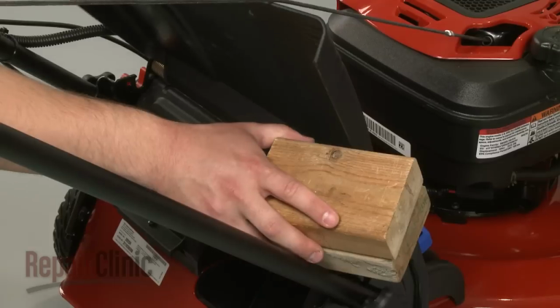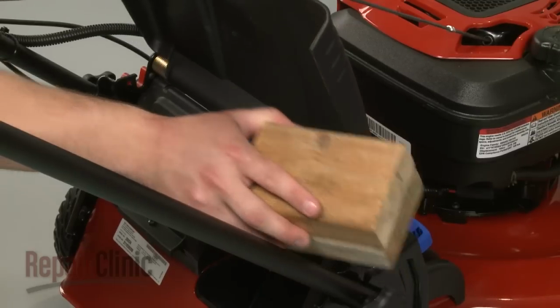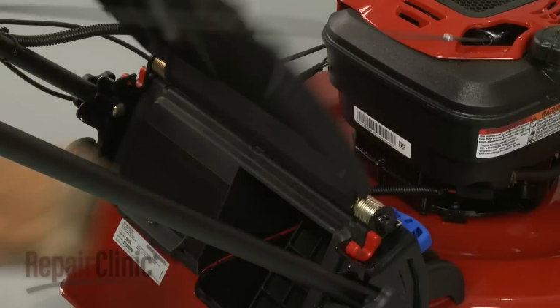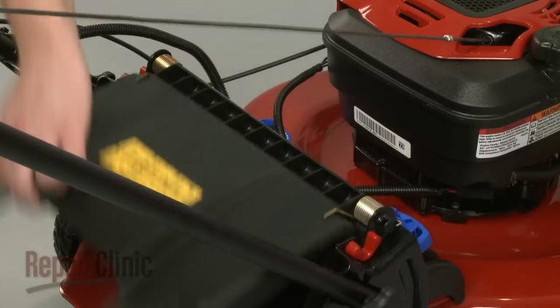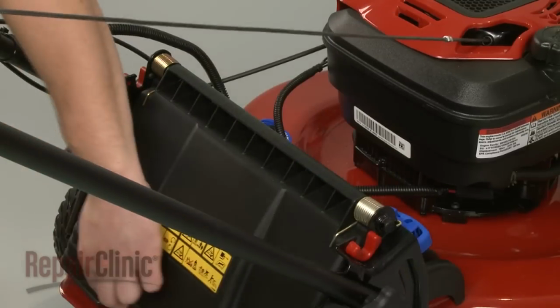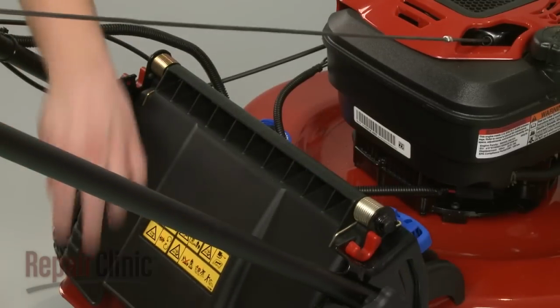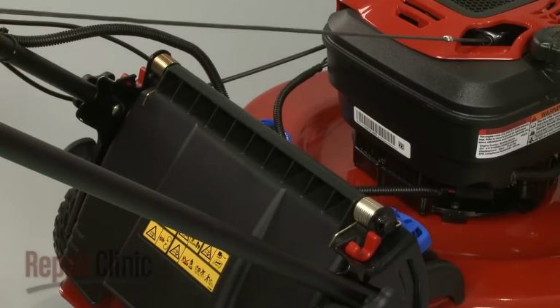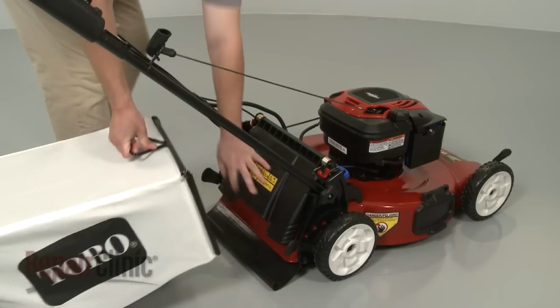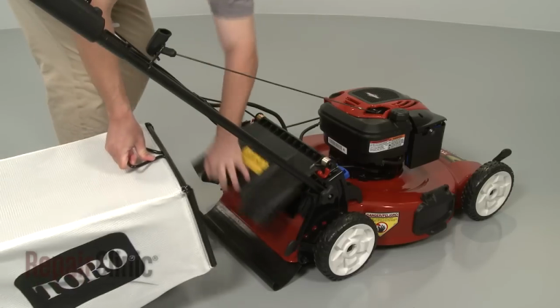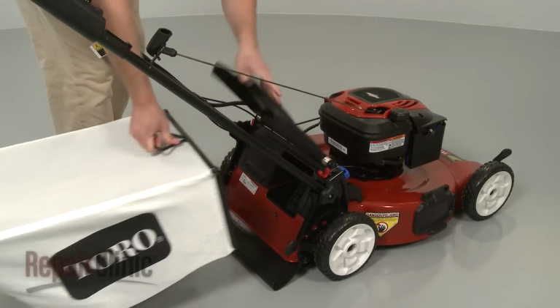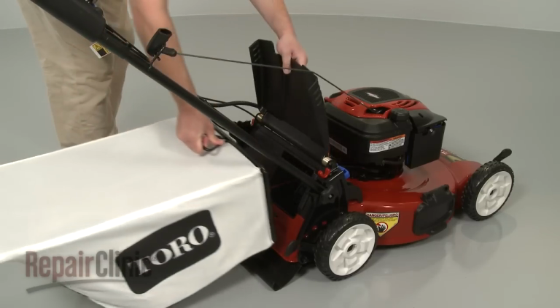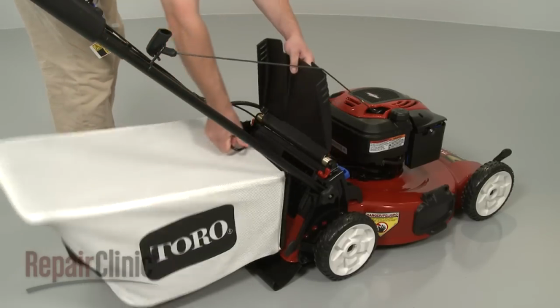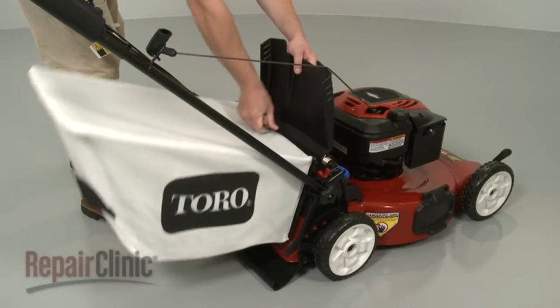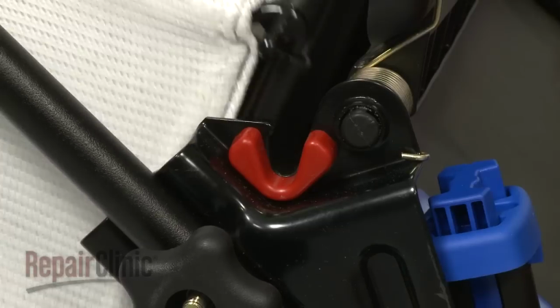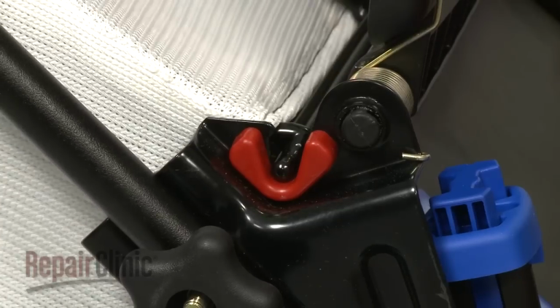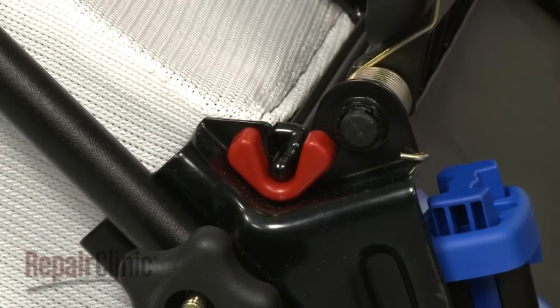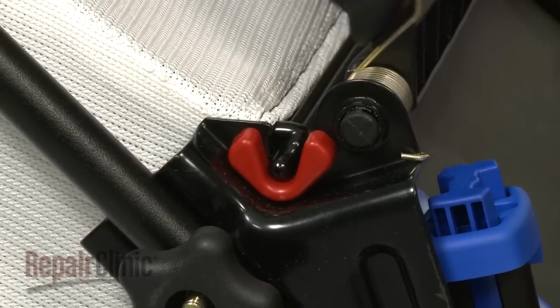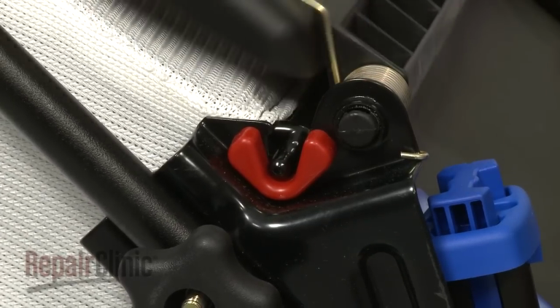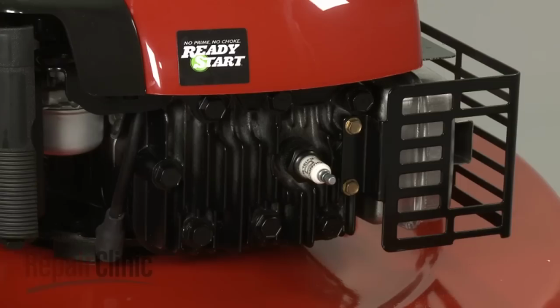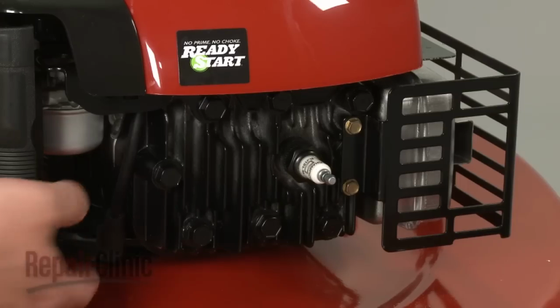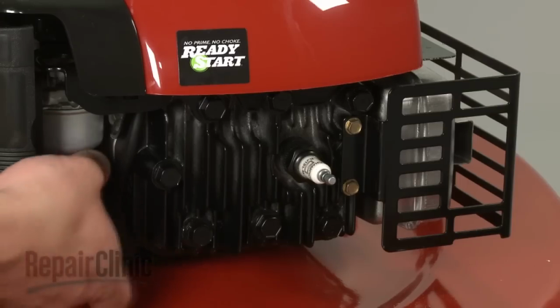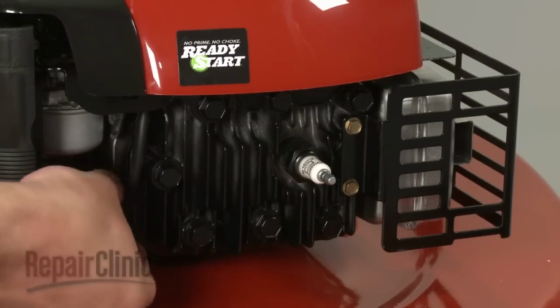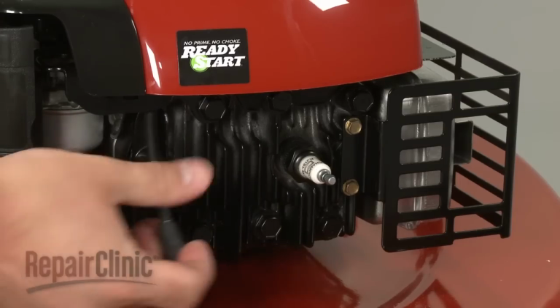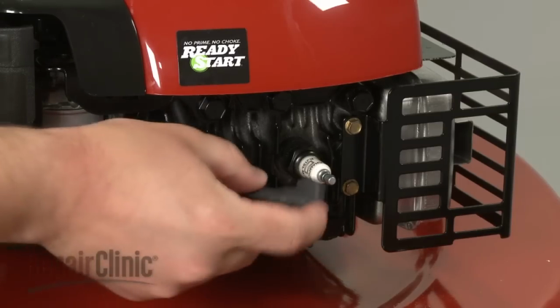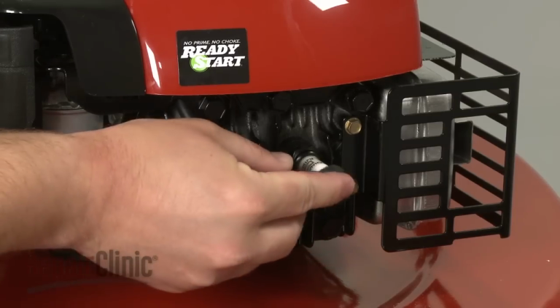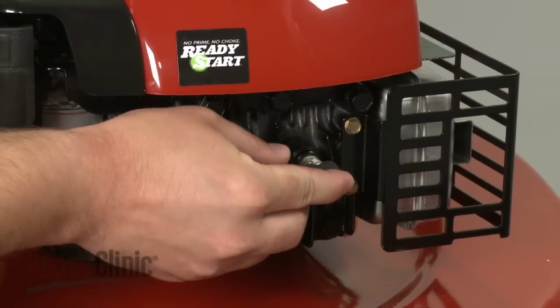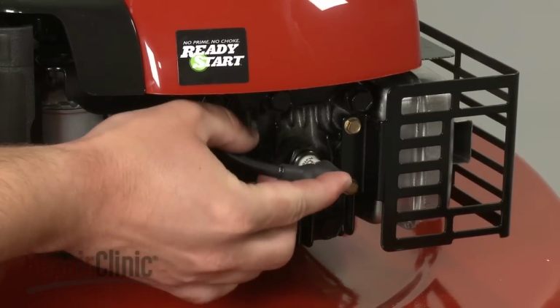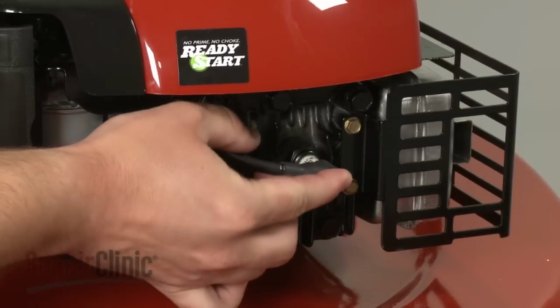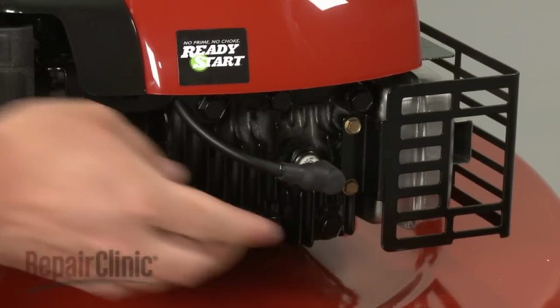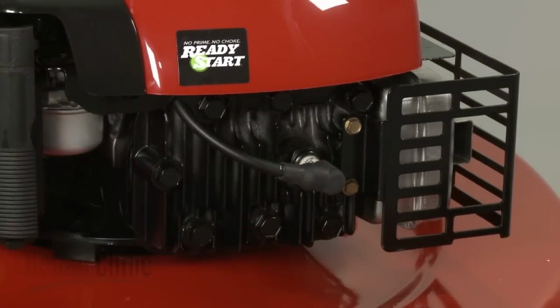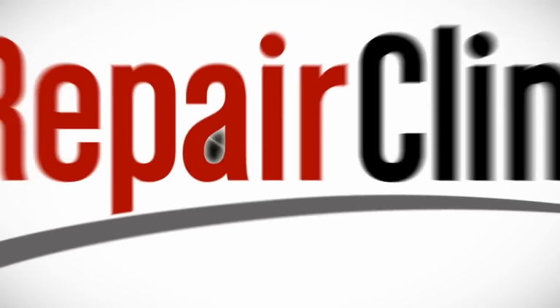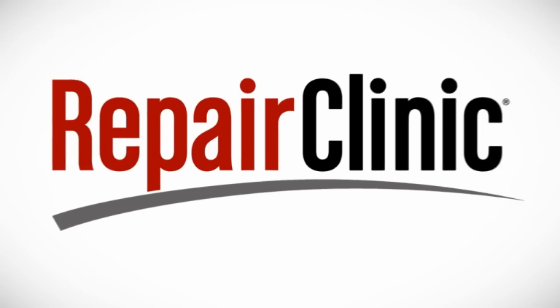Remove the rear shield support. Set the grass bag and frame into place. And reattach the spark plug wire and boot. We'll see you again next time.